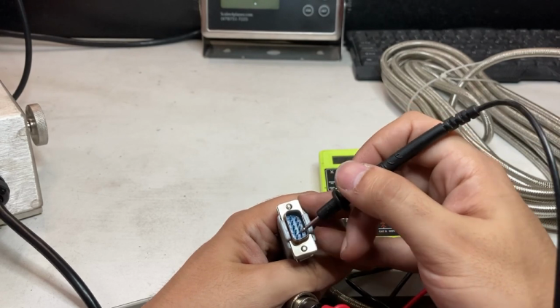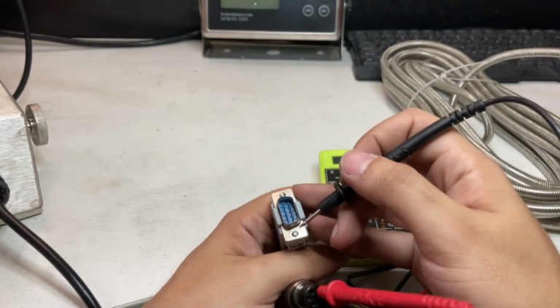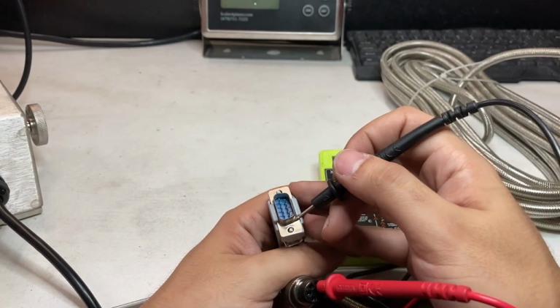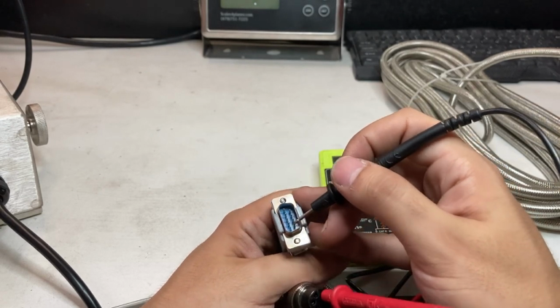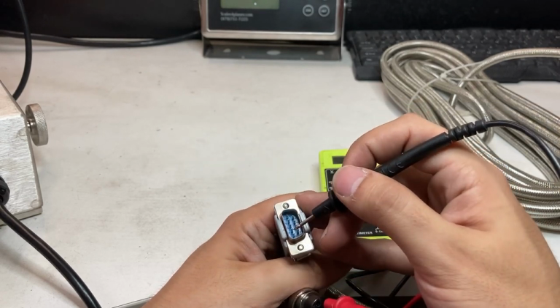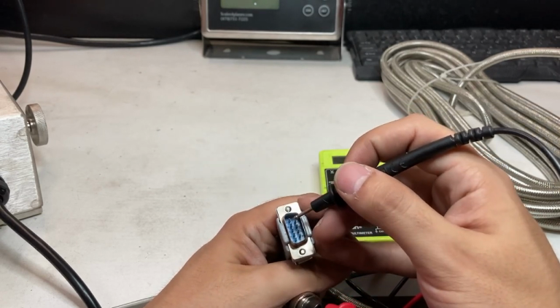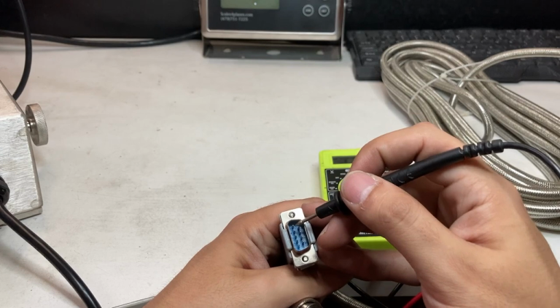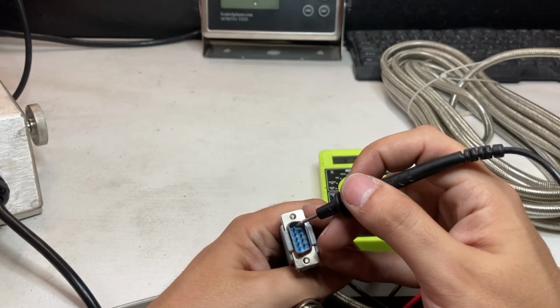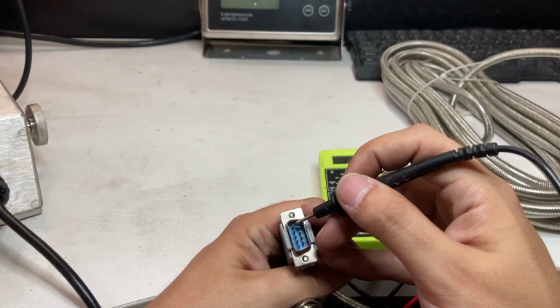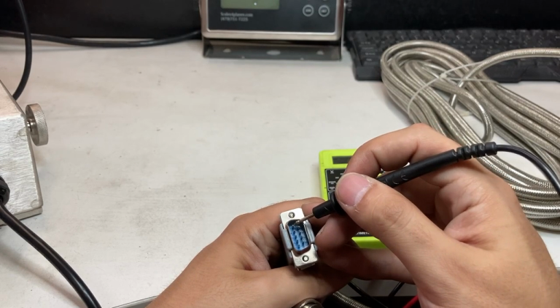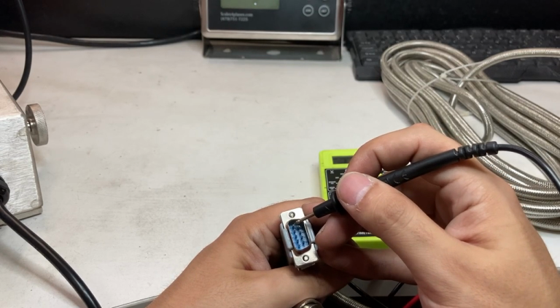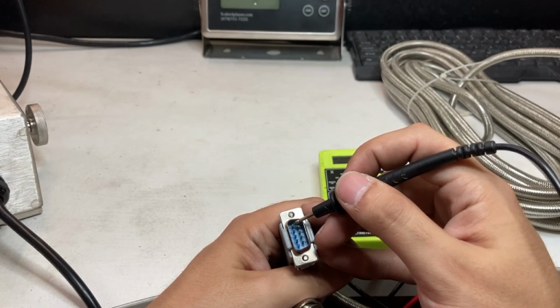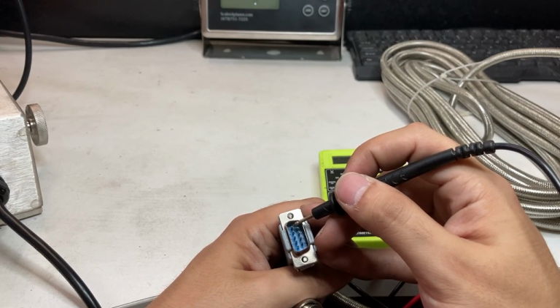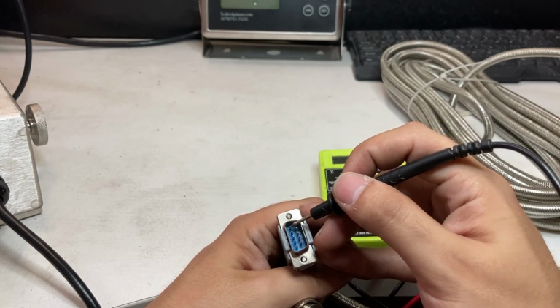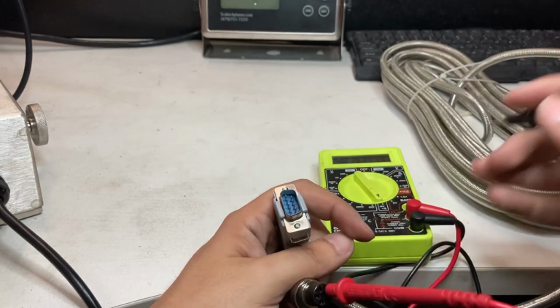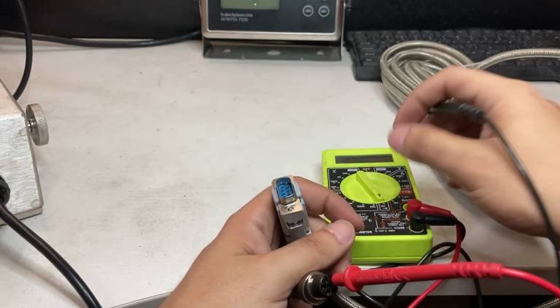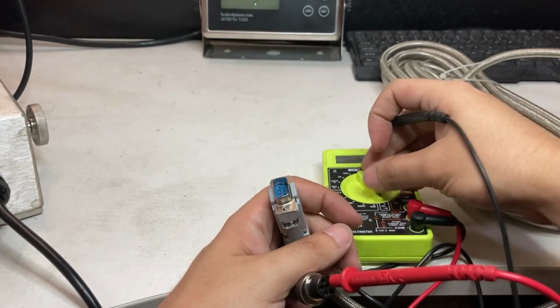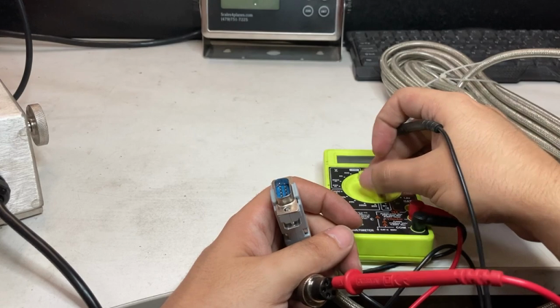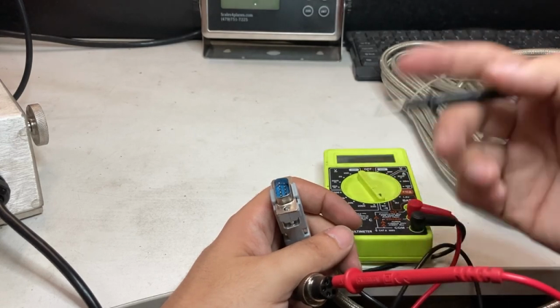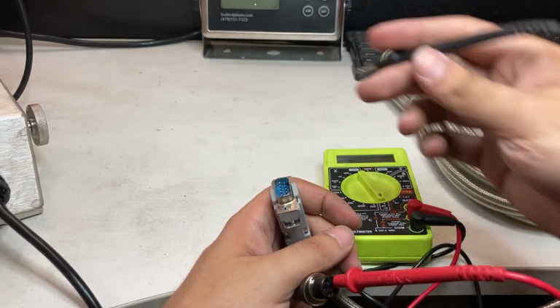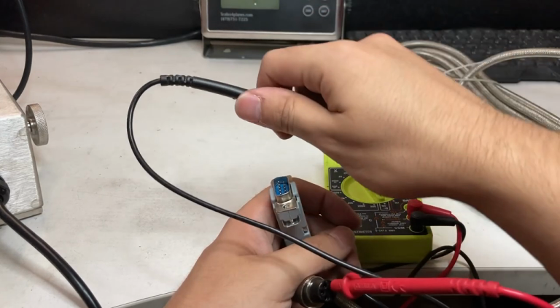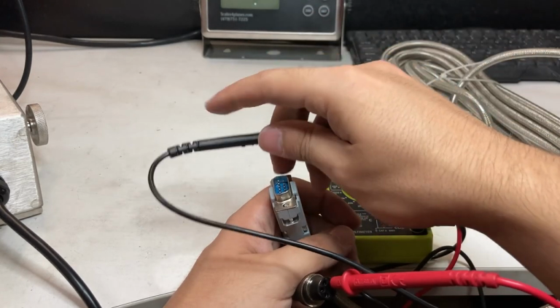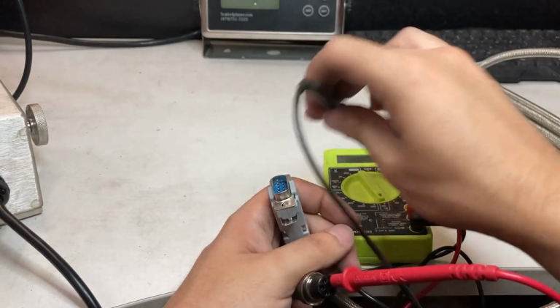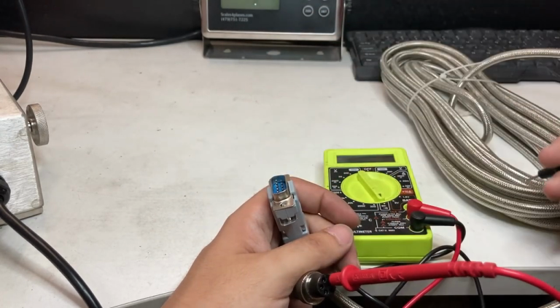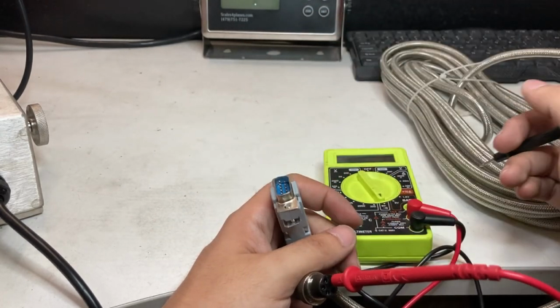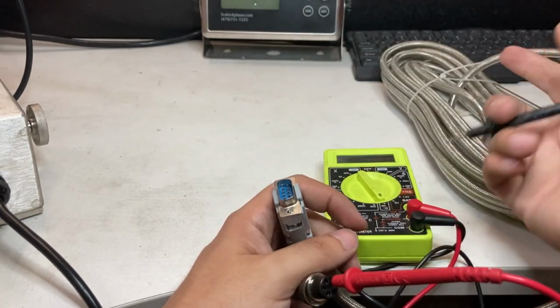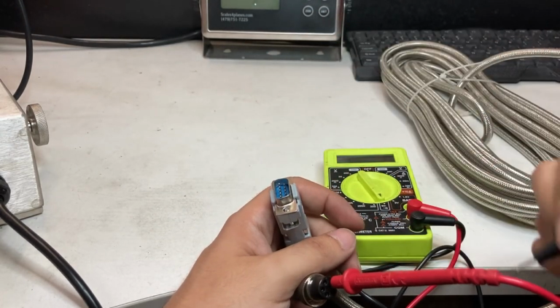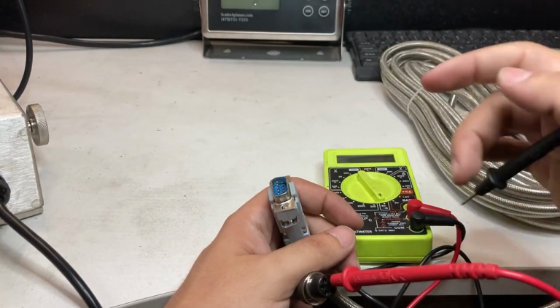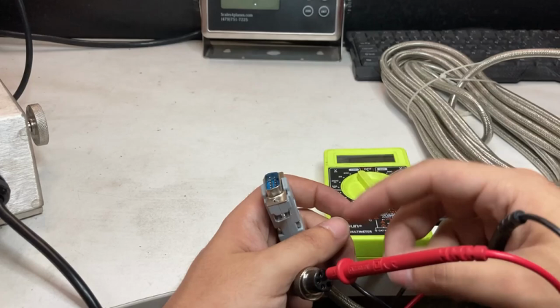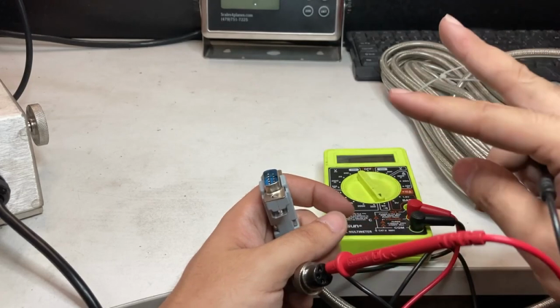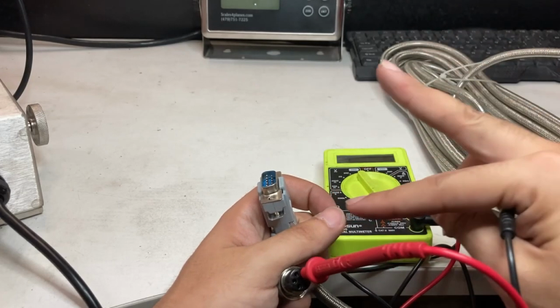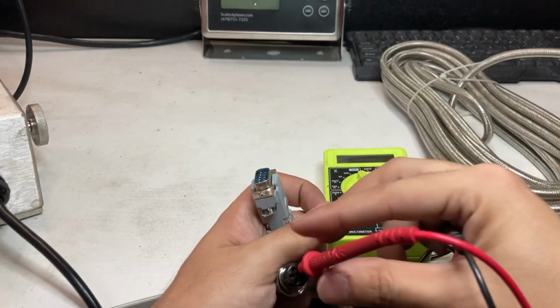Those are the only two pins you need: pin 3 (white) which is transmit, and pin 5 which is ground. That's all you need because it's one-way communication. The 900BSL indicator will transmit data to the scoreboard but does not receive data back.